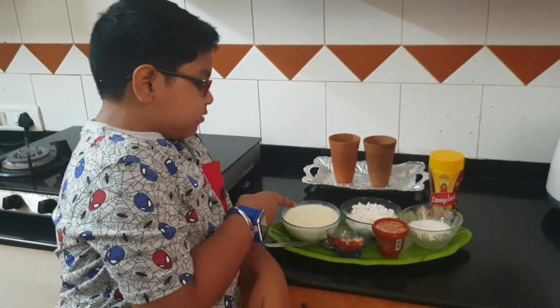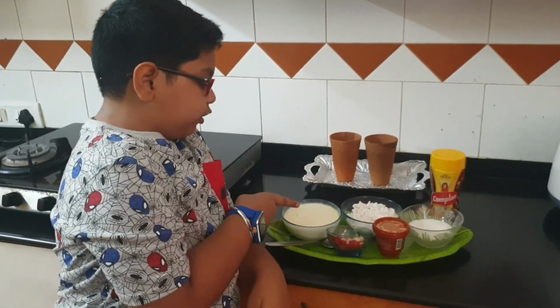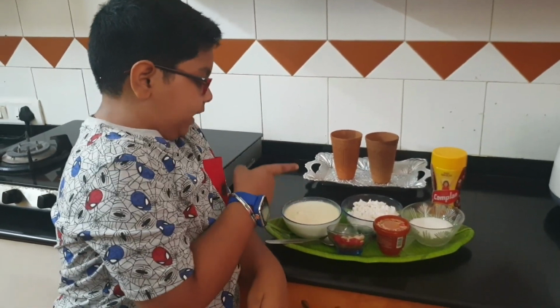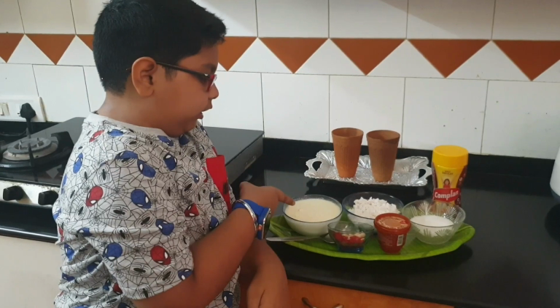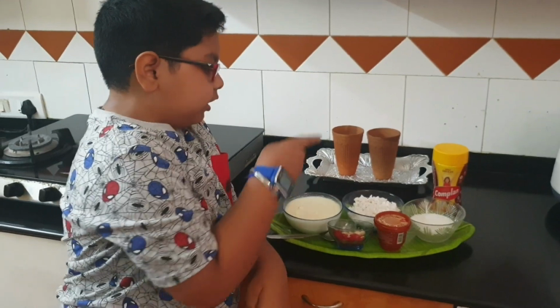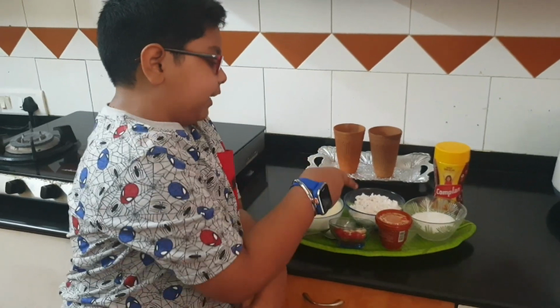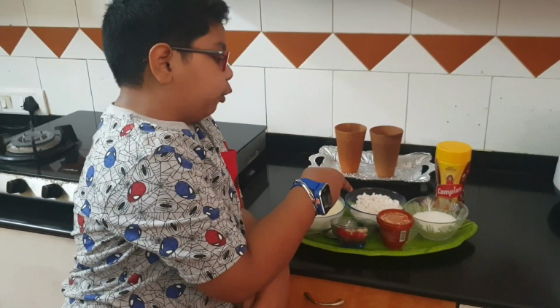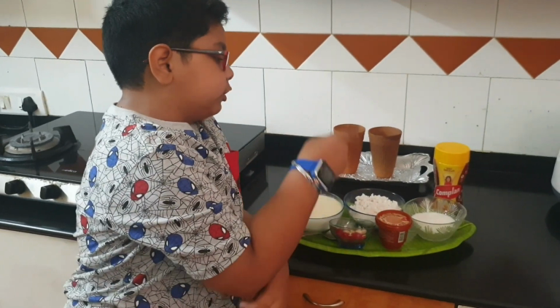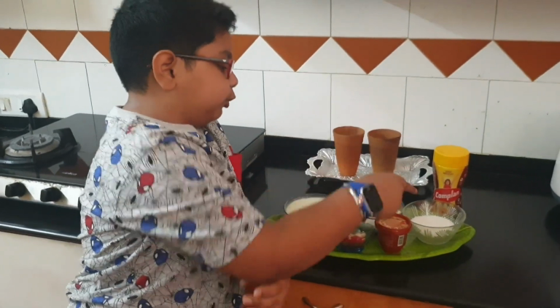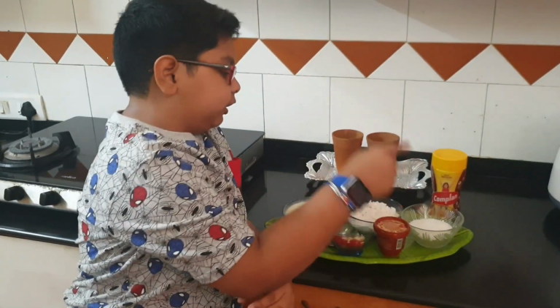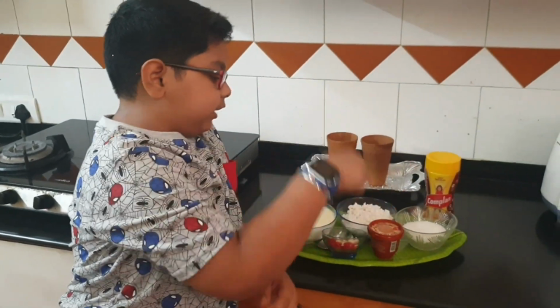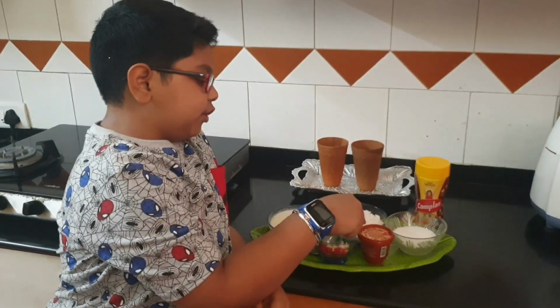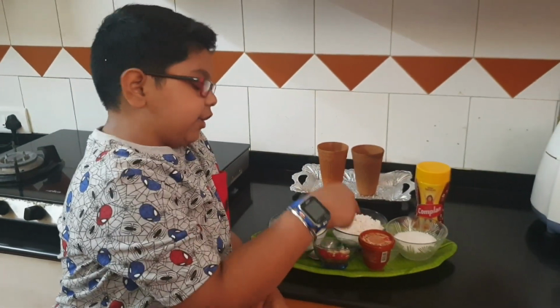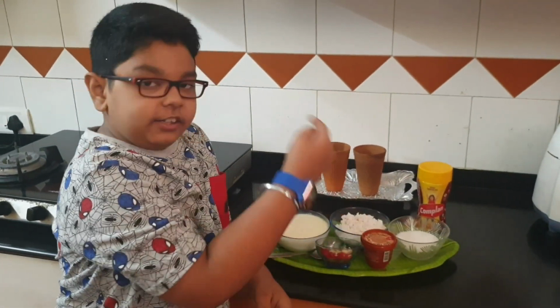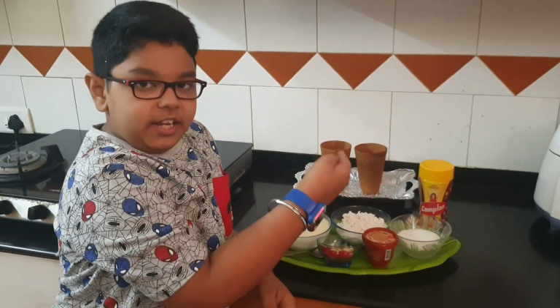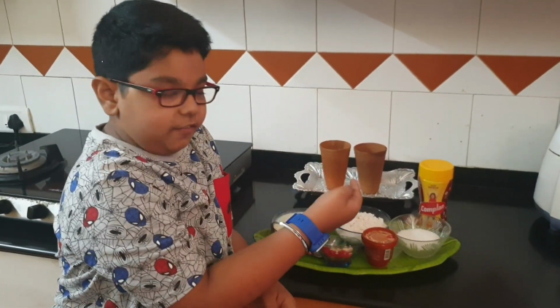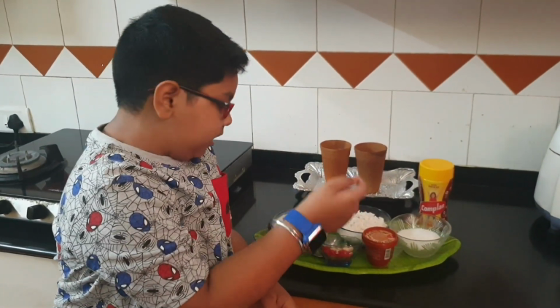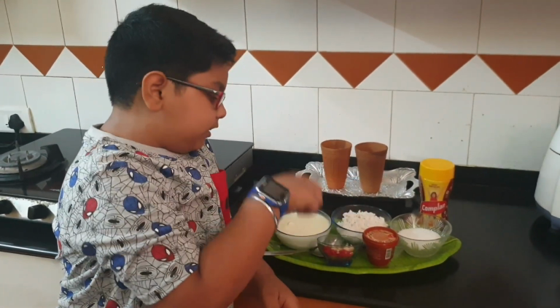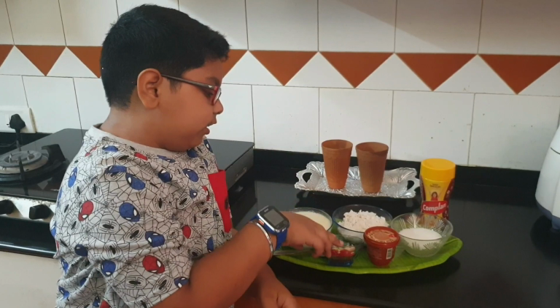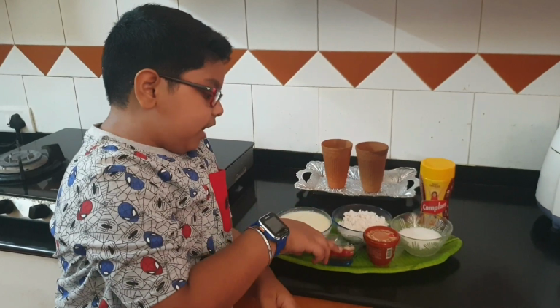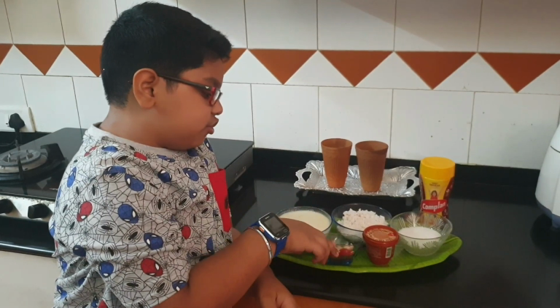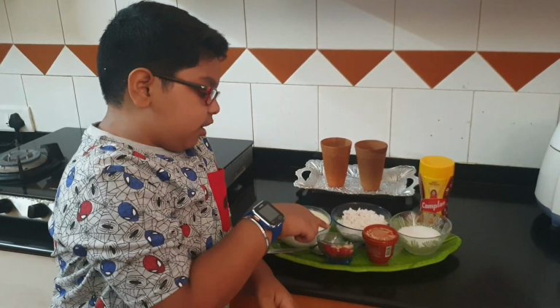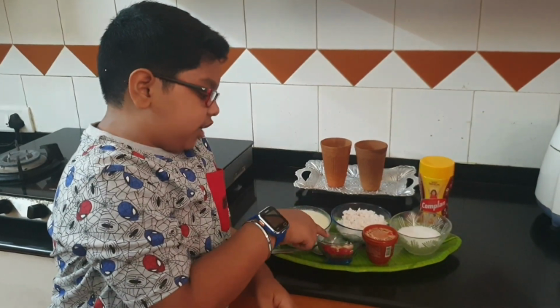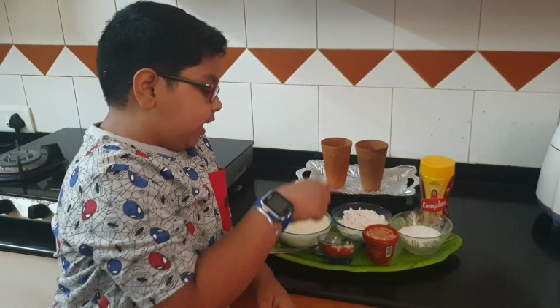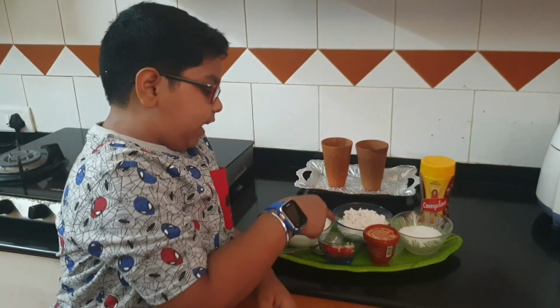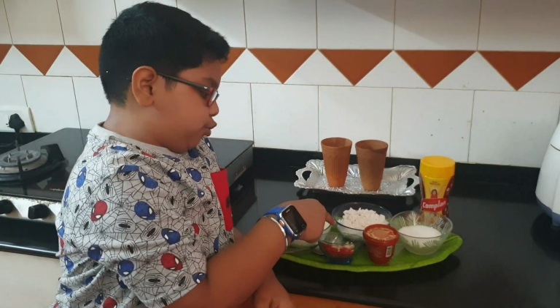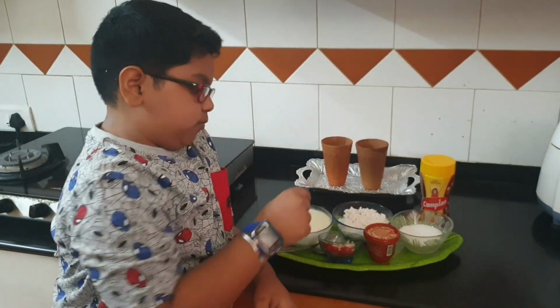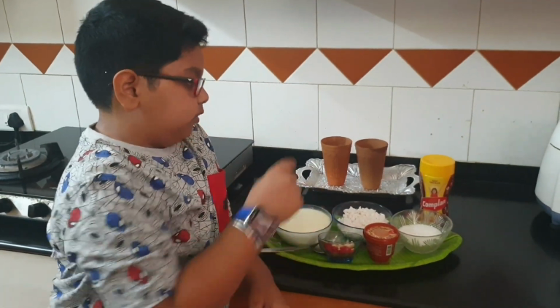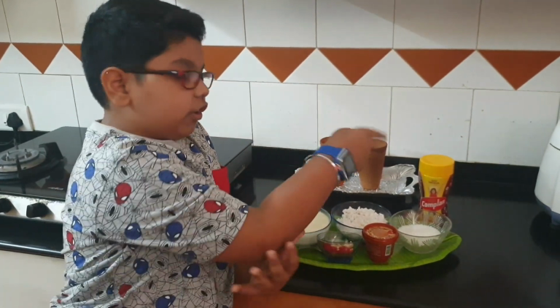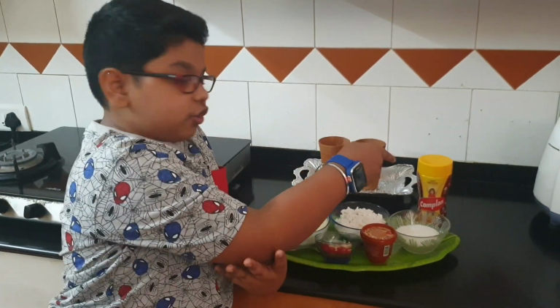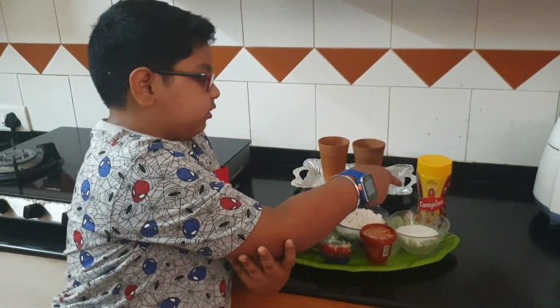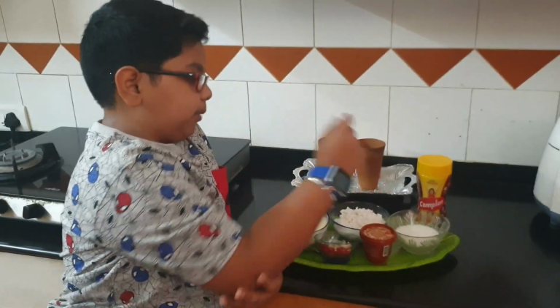First we are going to add curd, grated coconut sugar, desi kulfi — it can come in any flavor. Then red cherry and cashew for decoration.